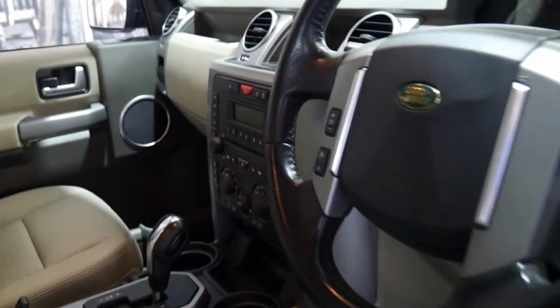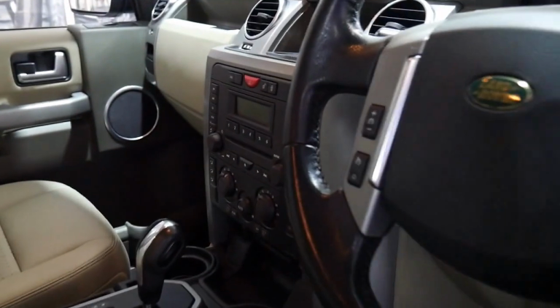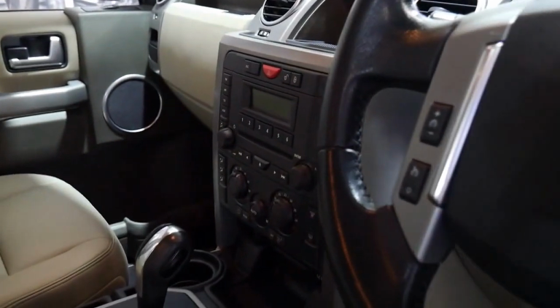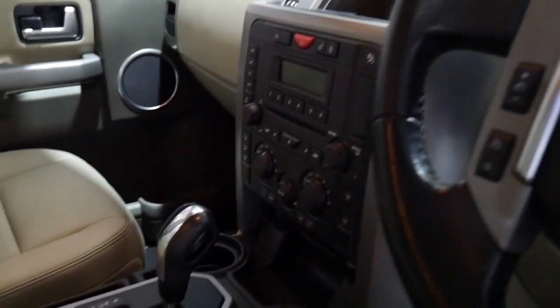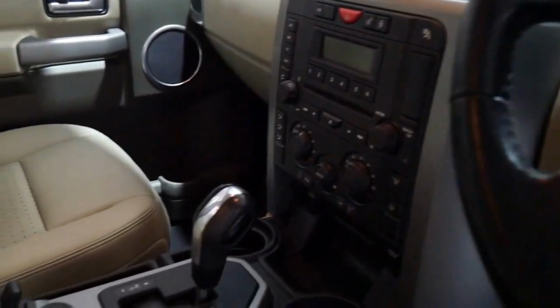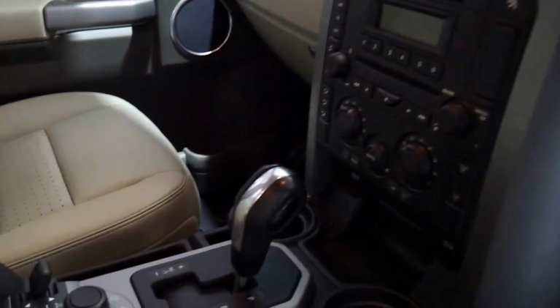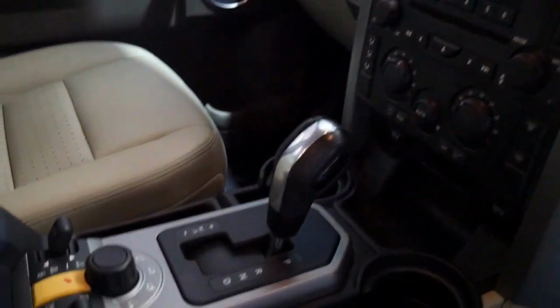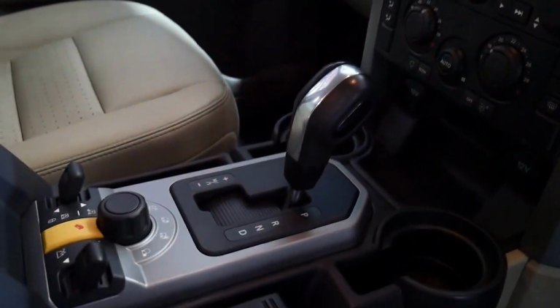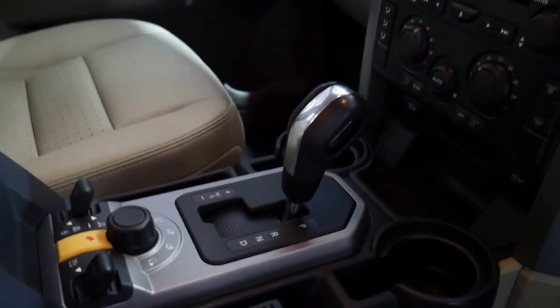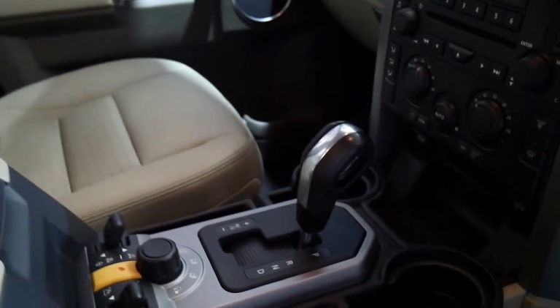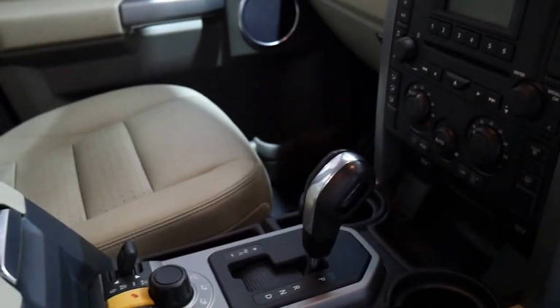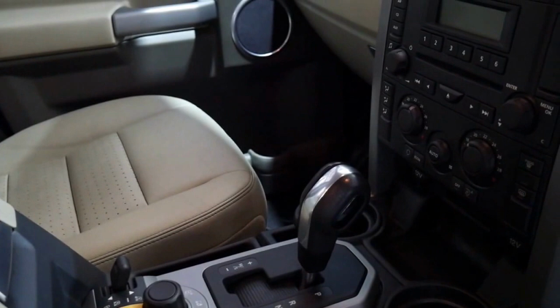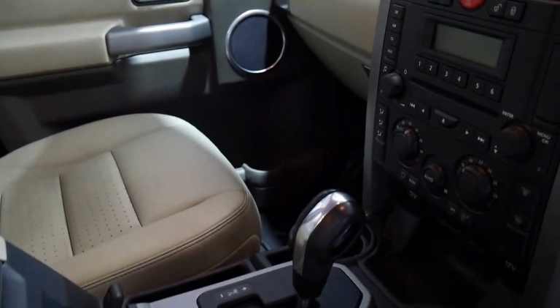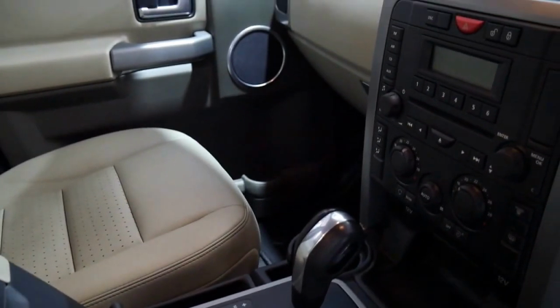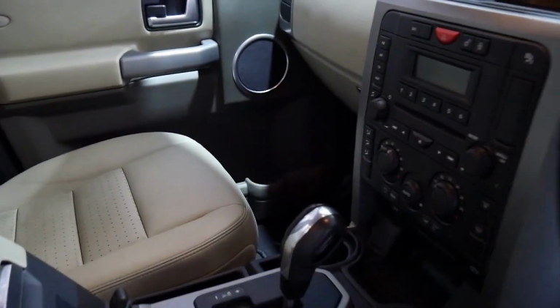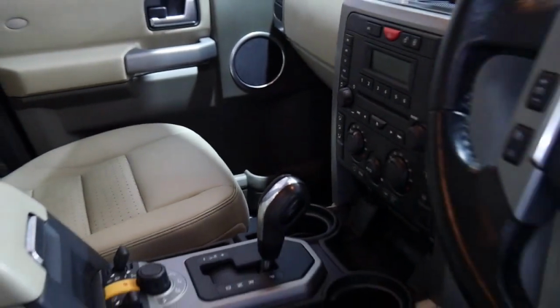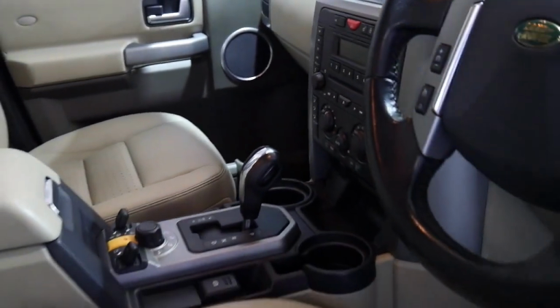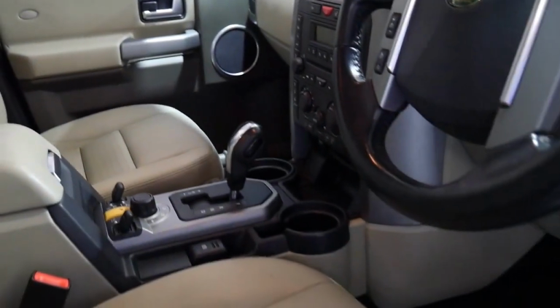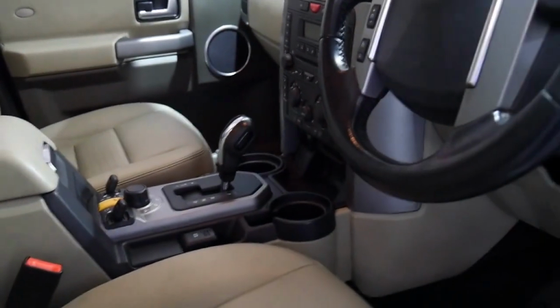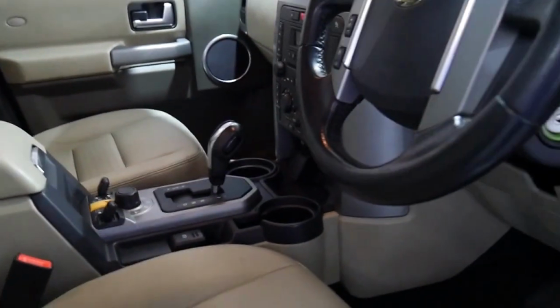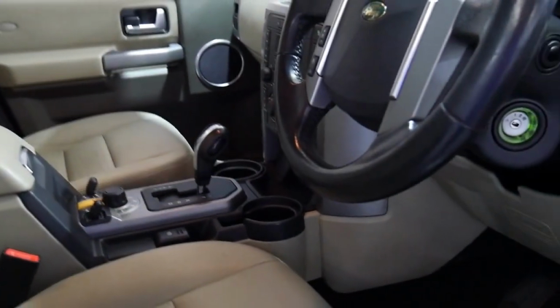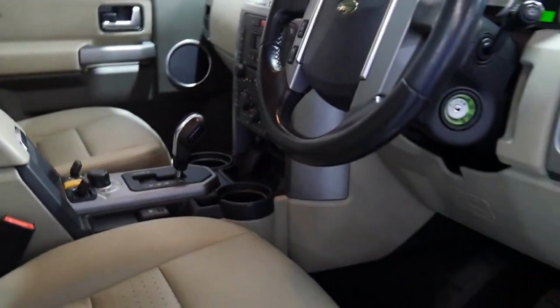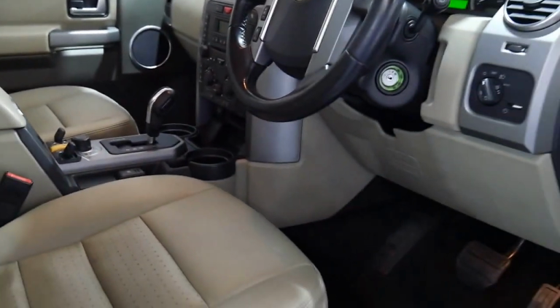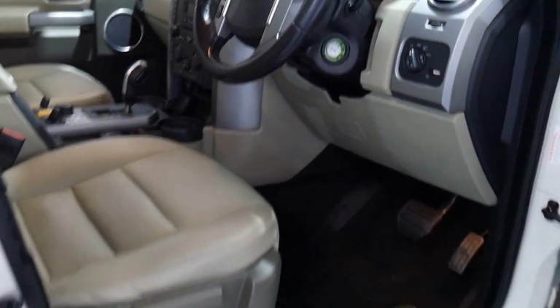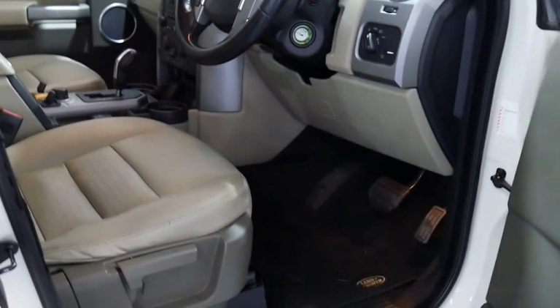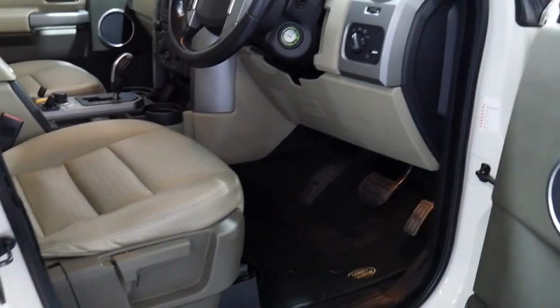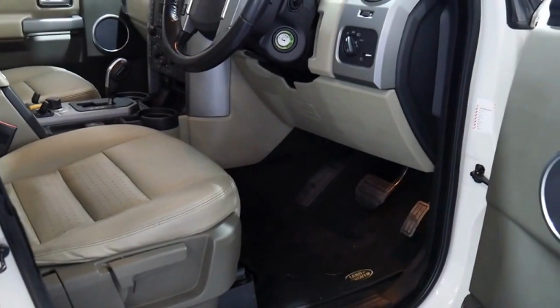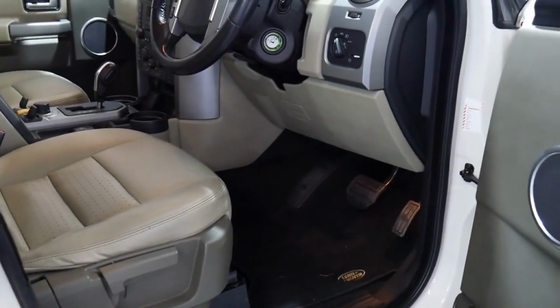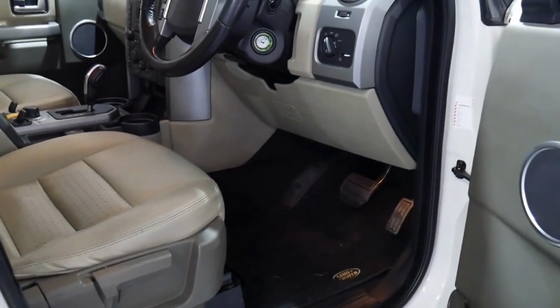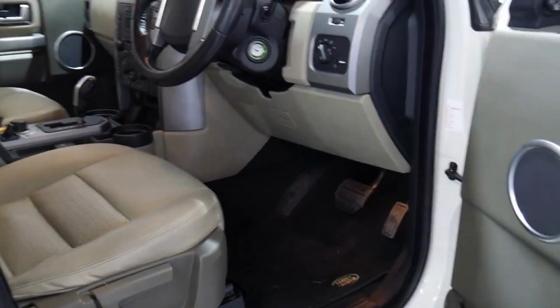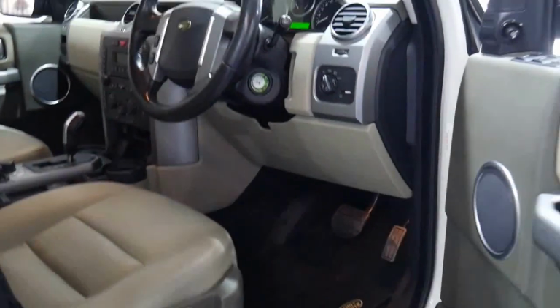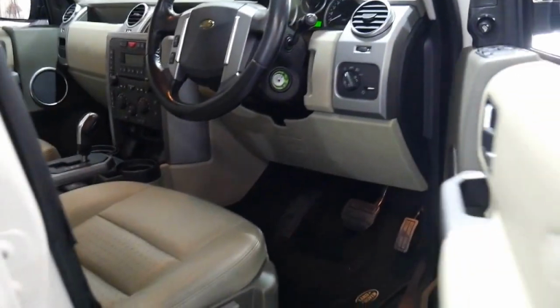It's got Xenon headlights and the terrain response system including a low range transfer case. It does have hill descent control, and the SE trim is a good spec. It's got full leather and Xenon headlights.